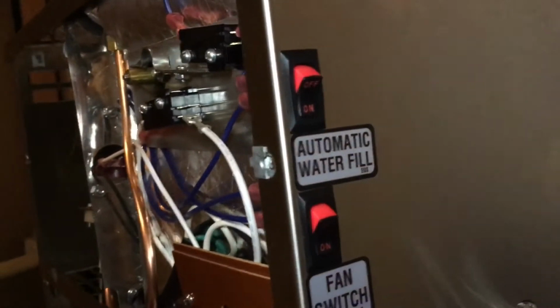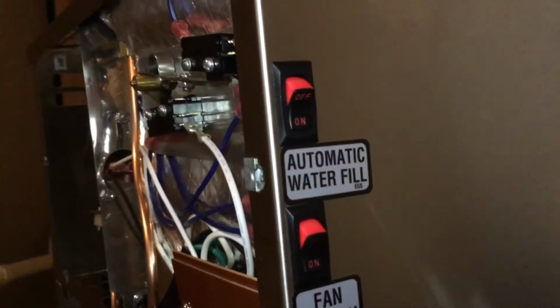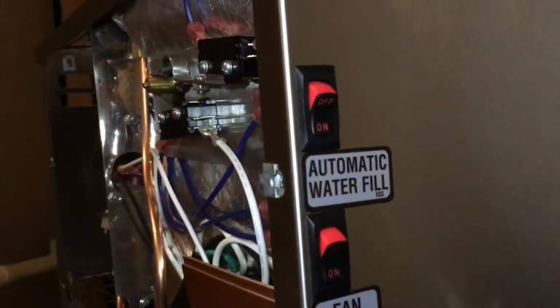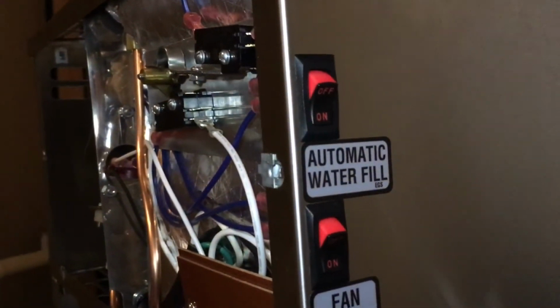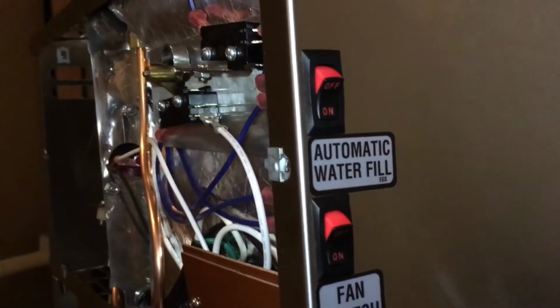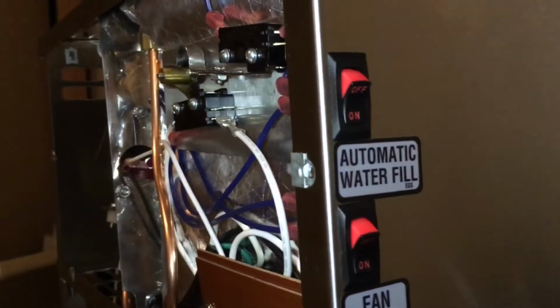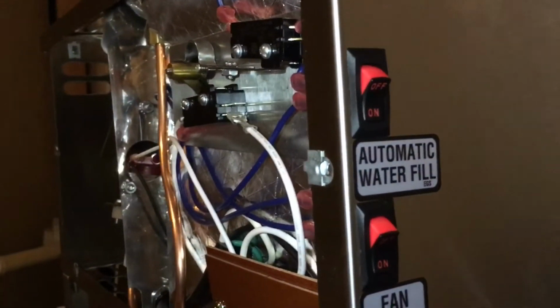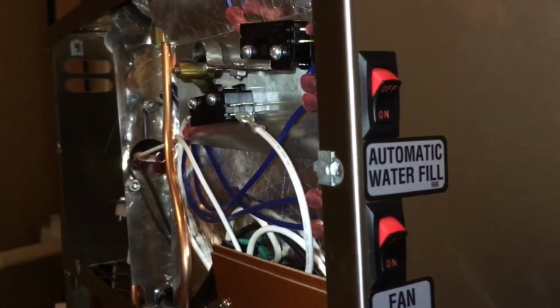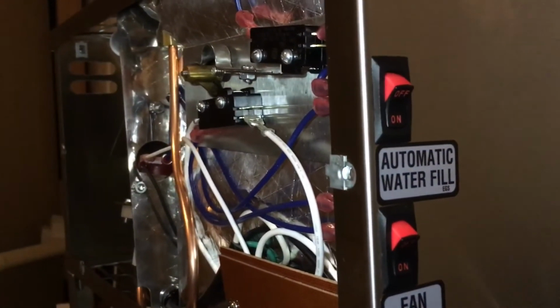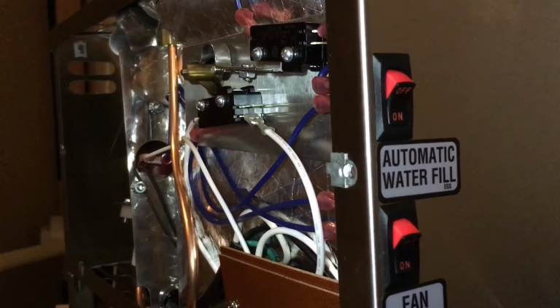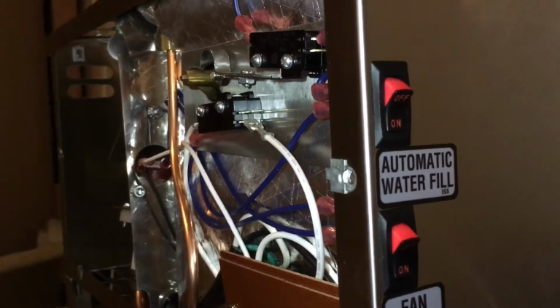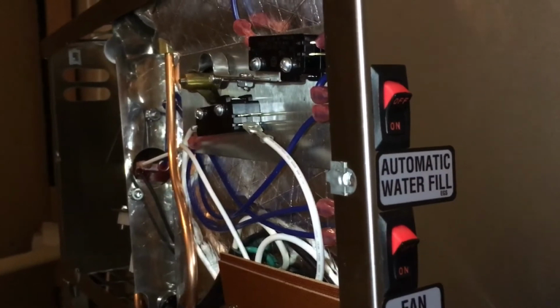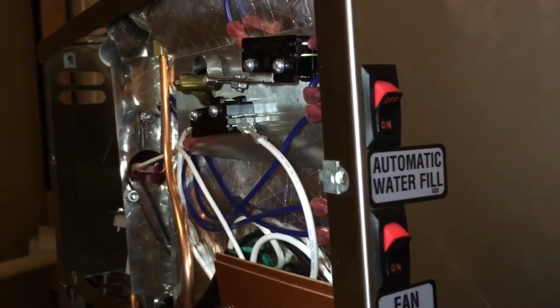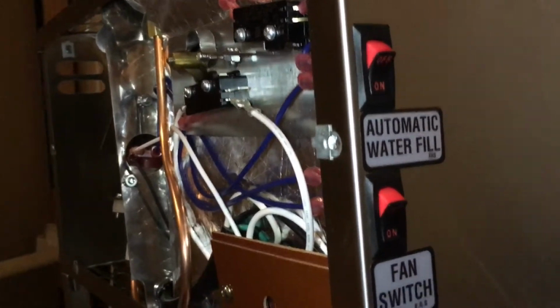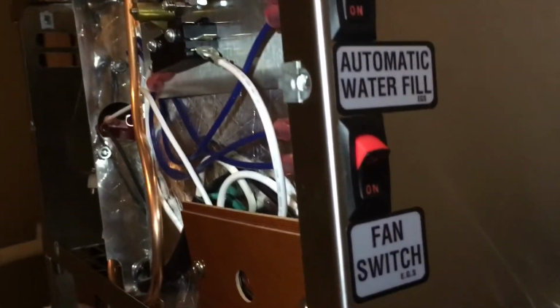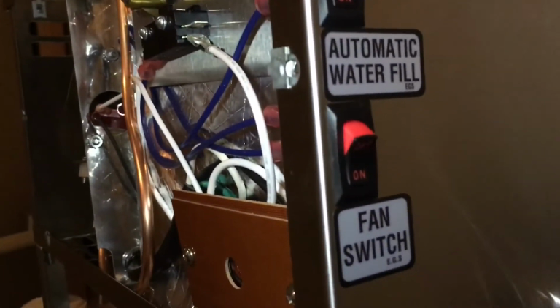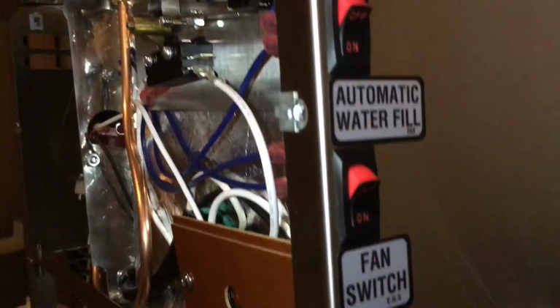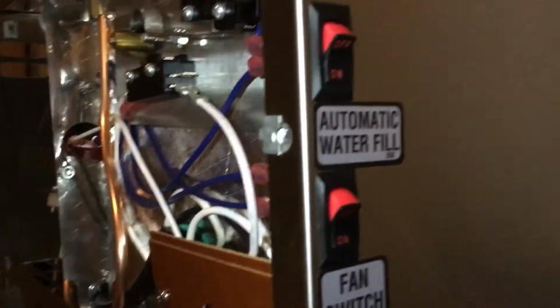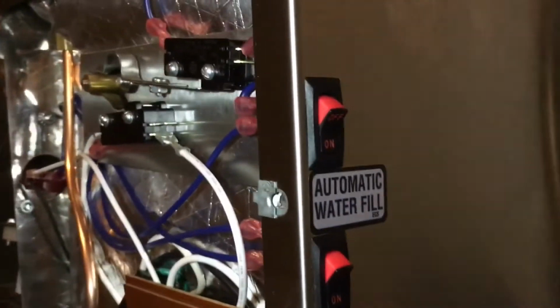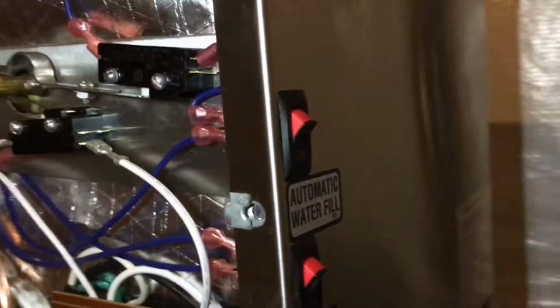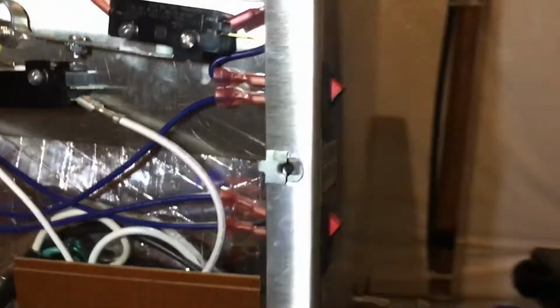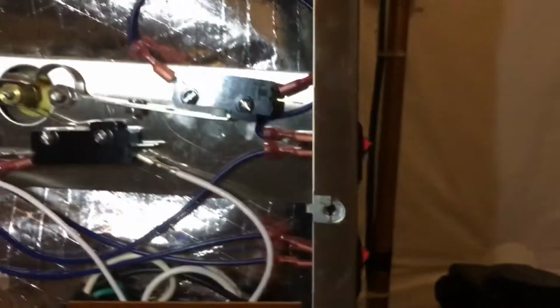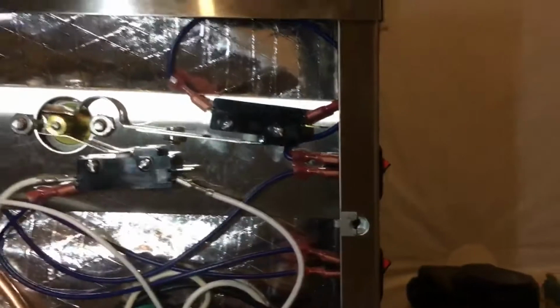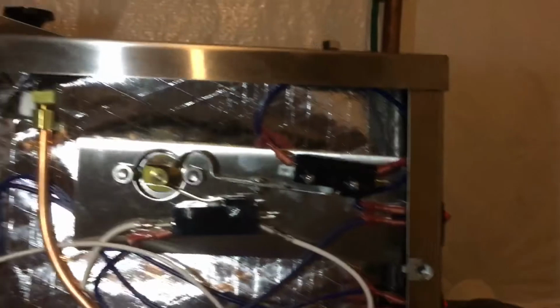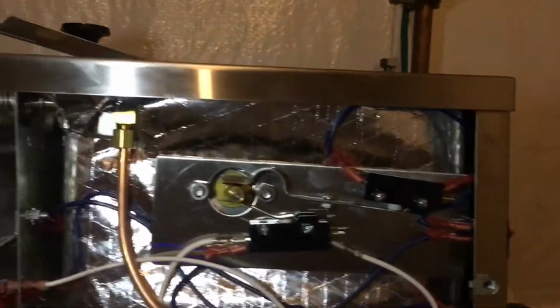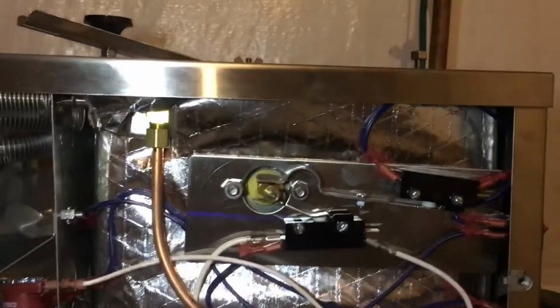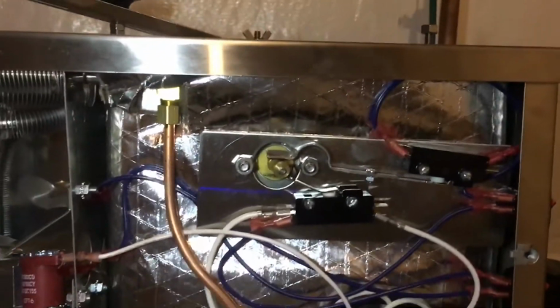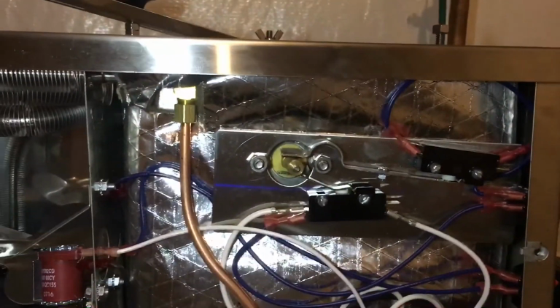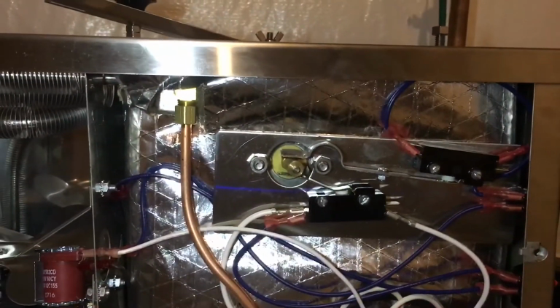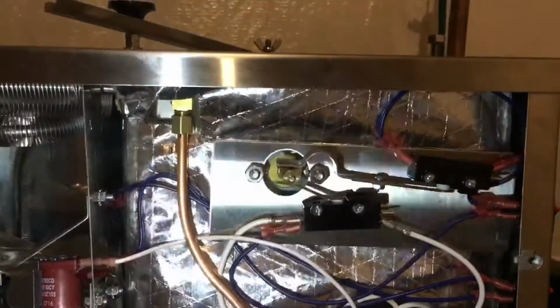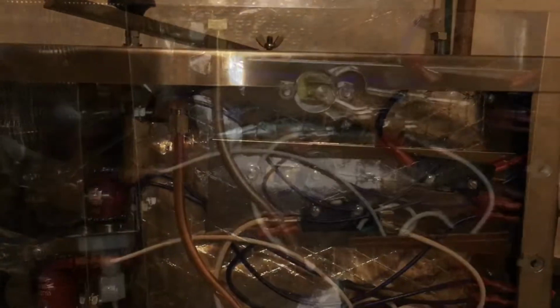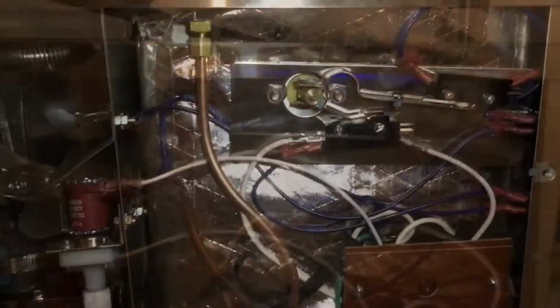You can use these external switches to enable or disable automatic water fill and the fan. When you turn off the fan, only the fan gets turned off, but the heating element still works.